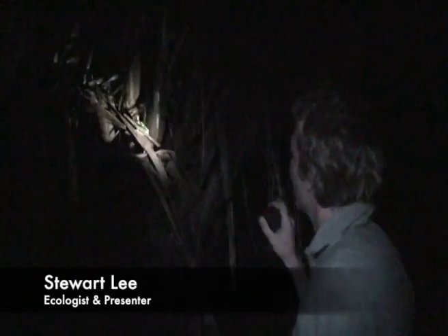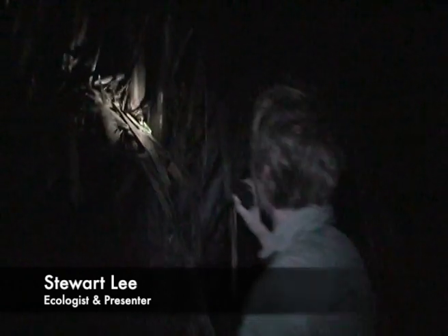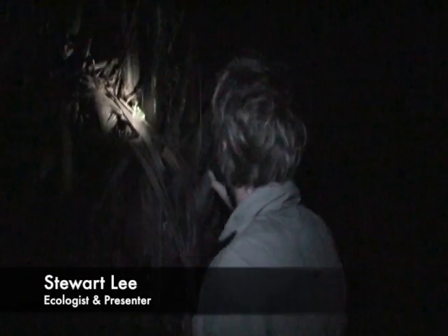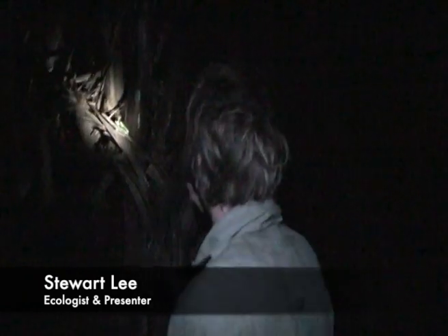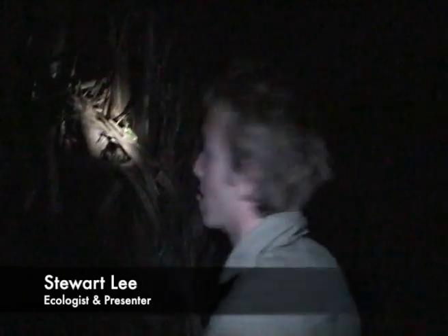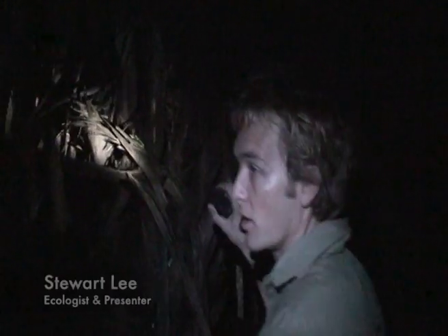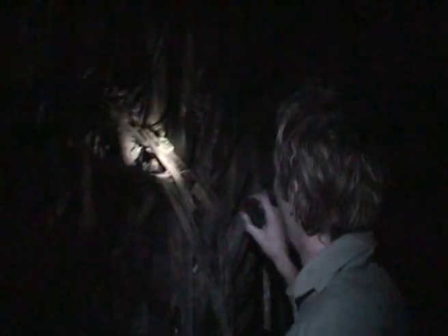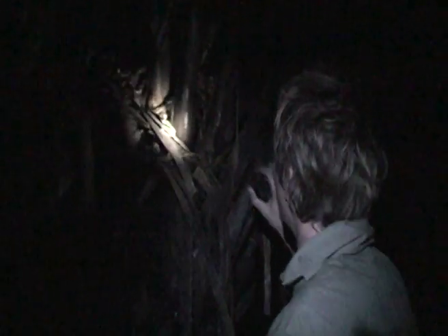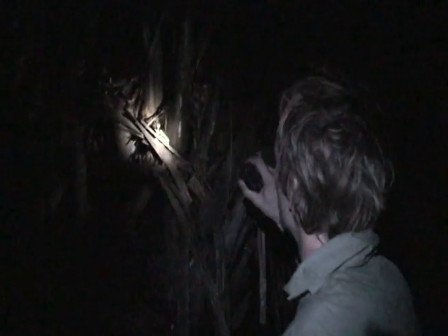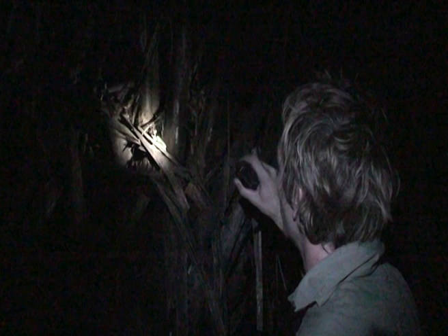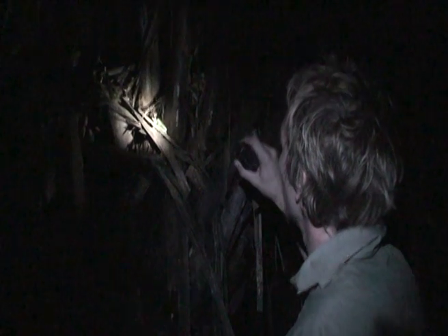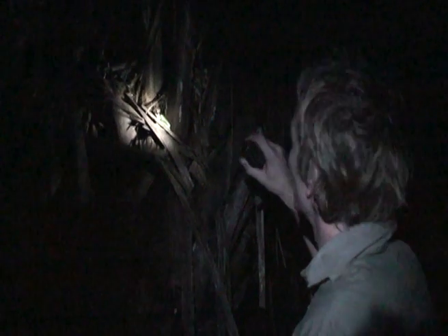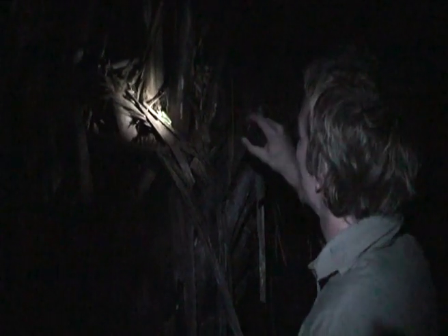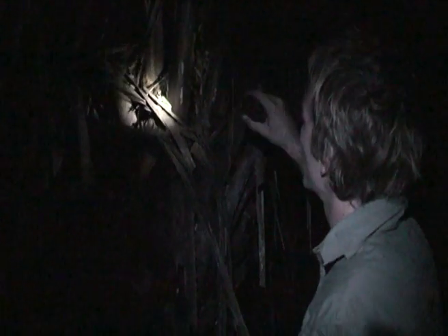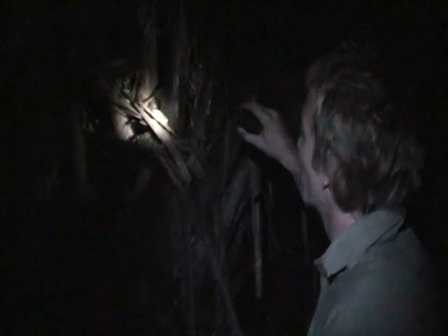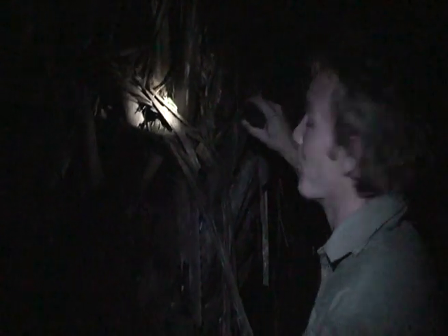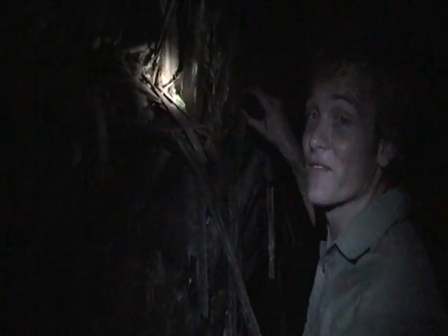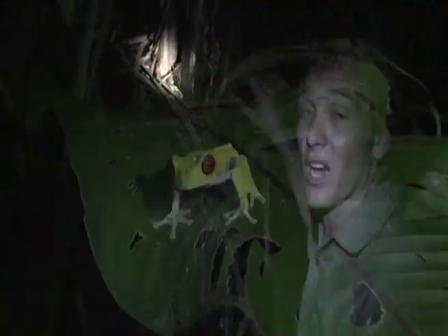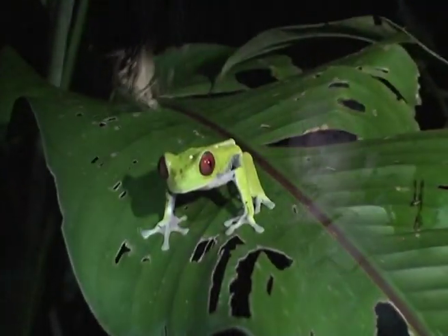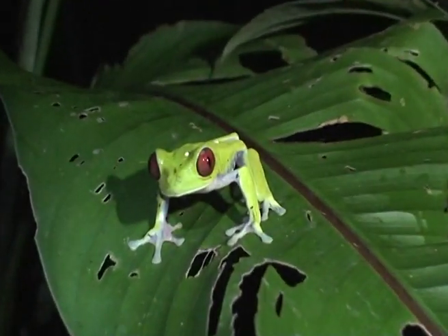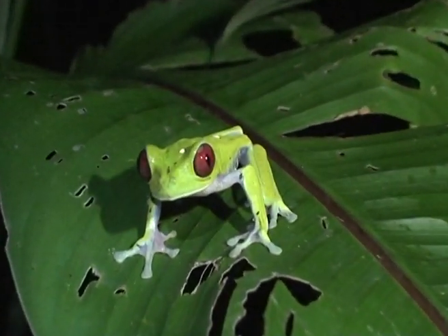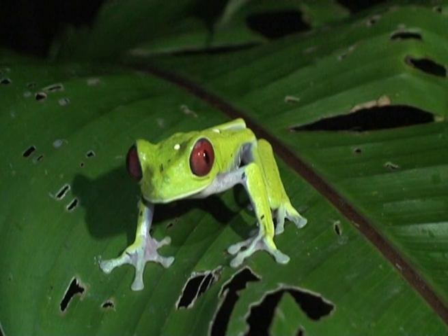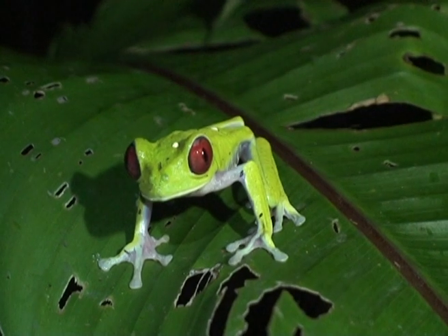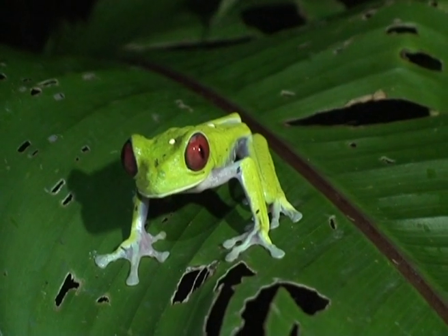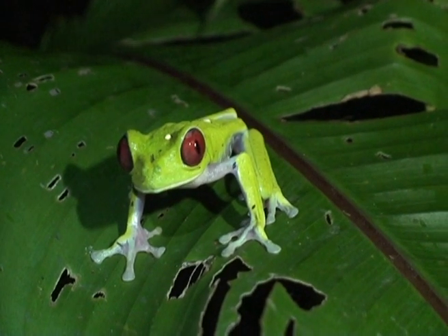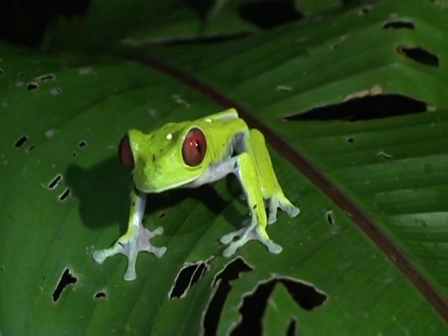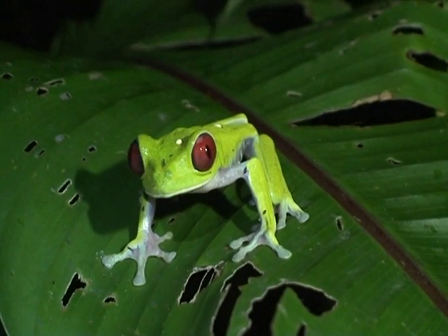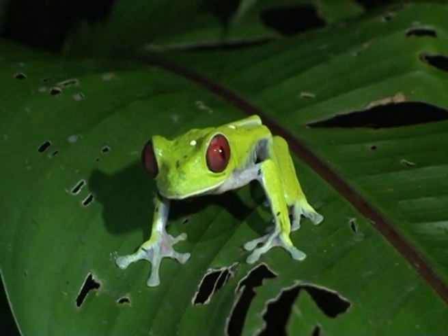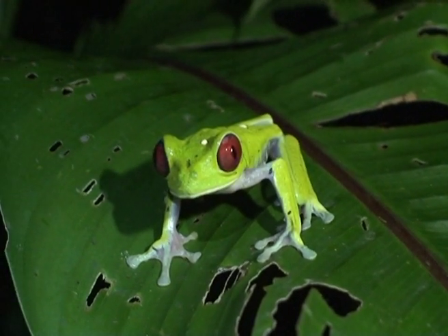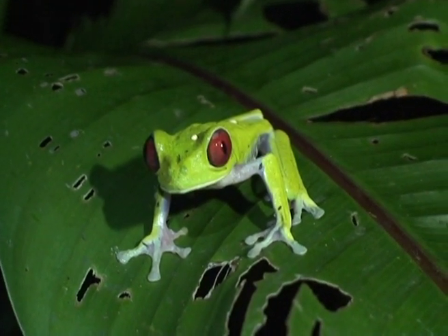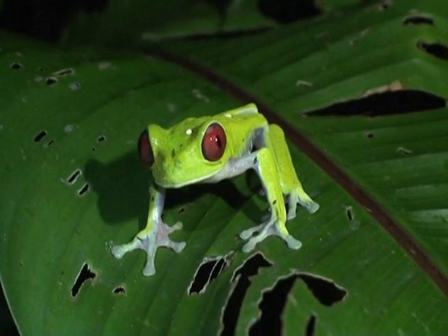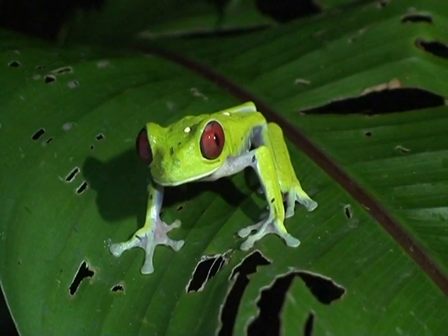This is what we were looking for. We're about 5 metres into the lagoon area and on this palm tree here we have one of the most photographed frogs on the planet — Agalychnis callidryas, the red-eyed tree frog.